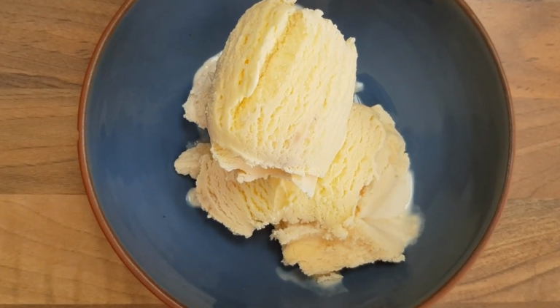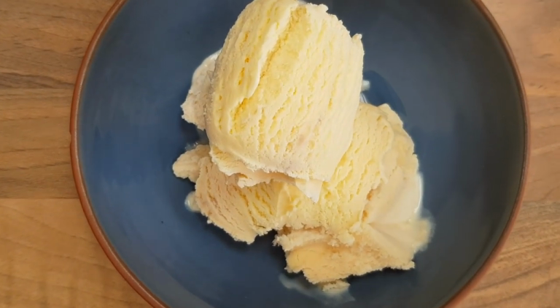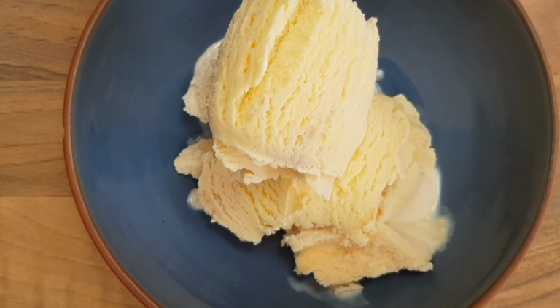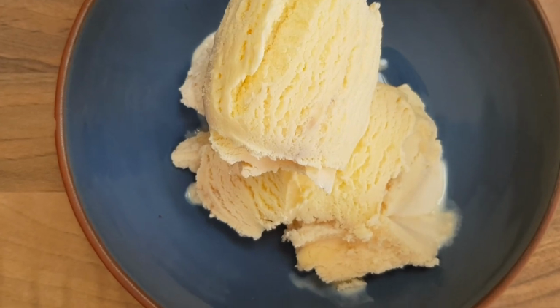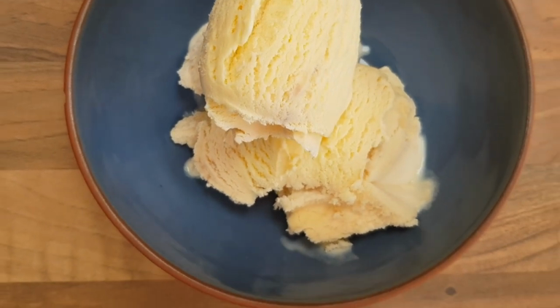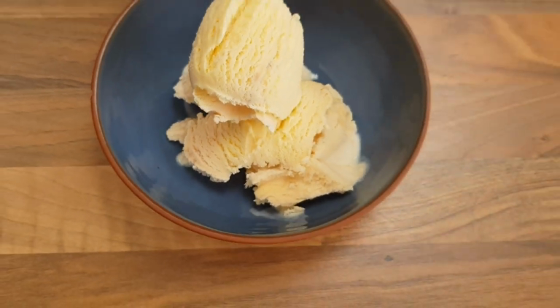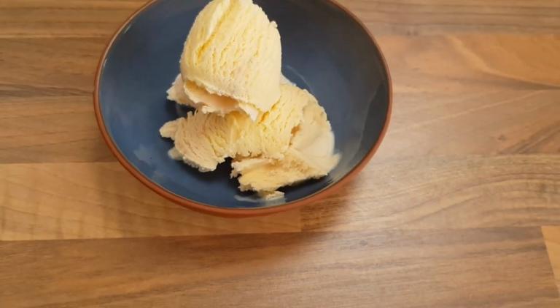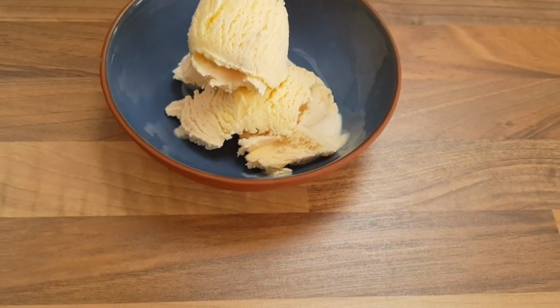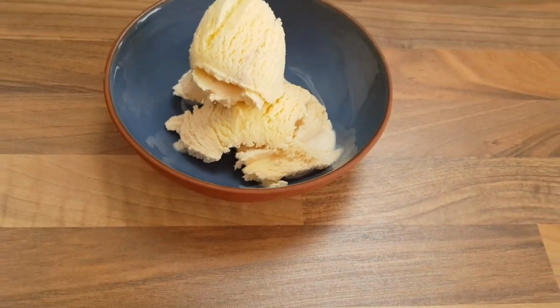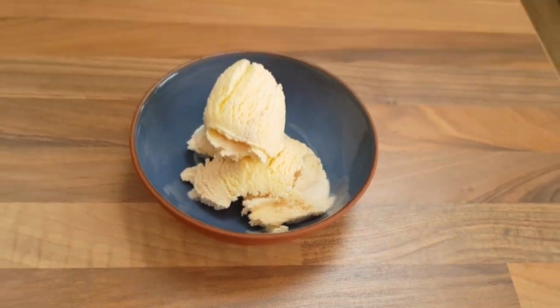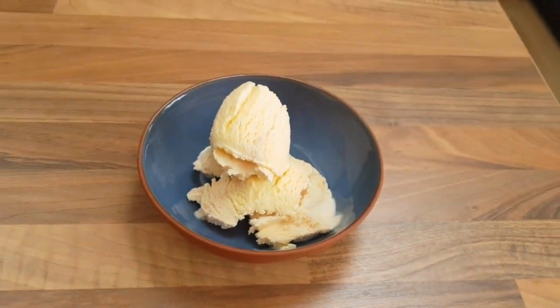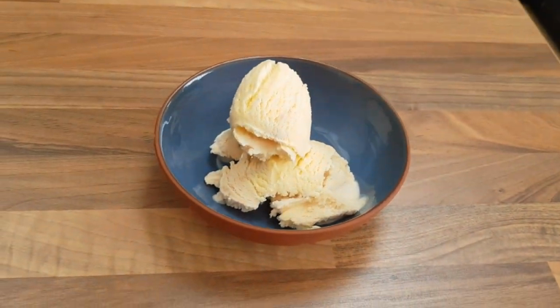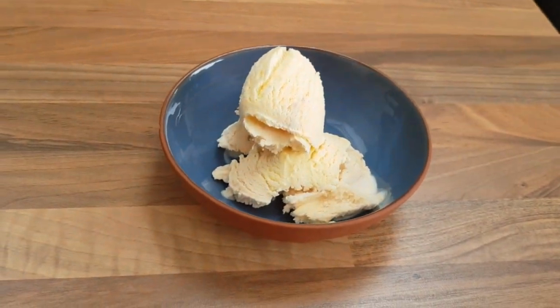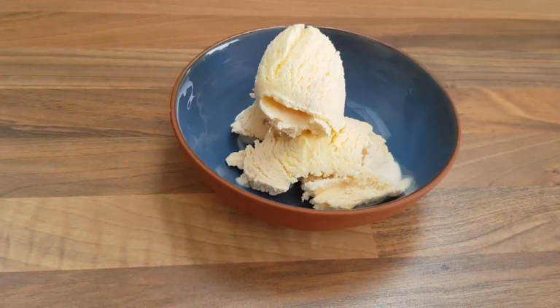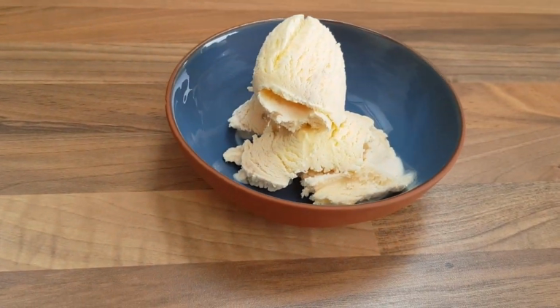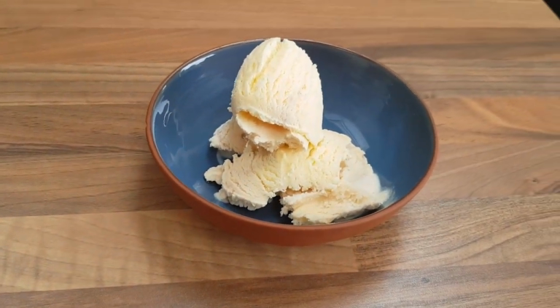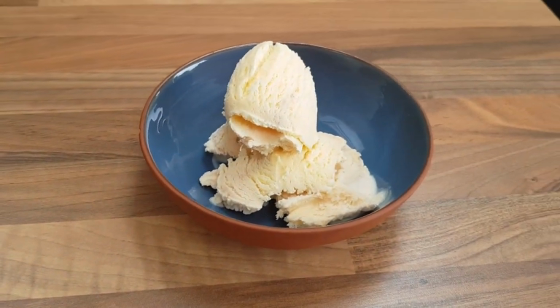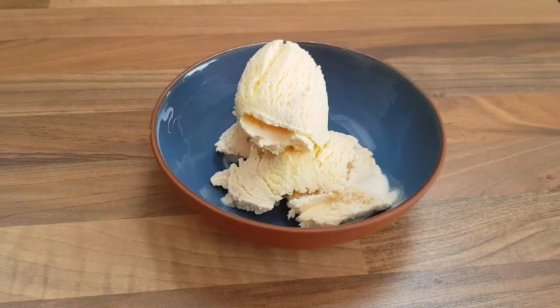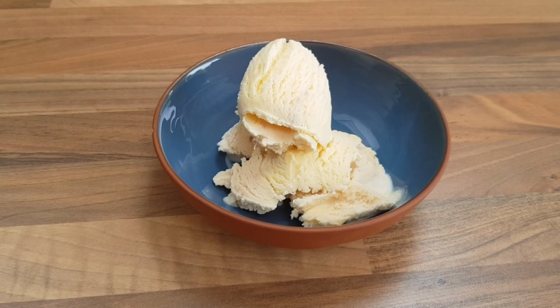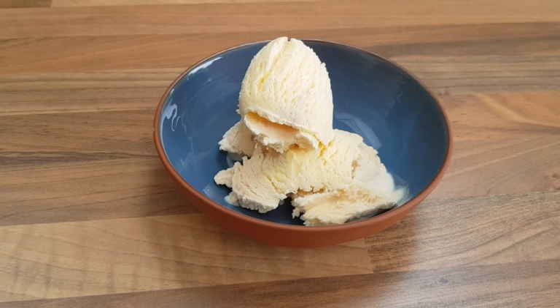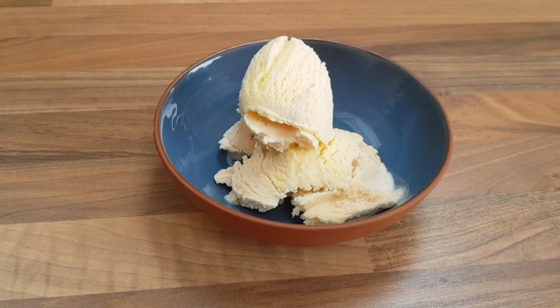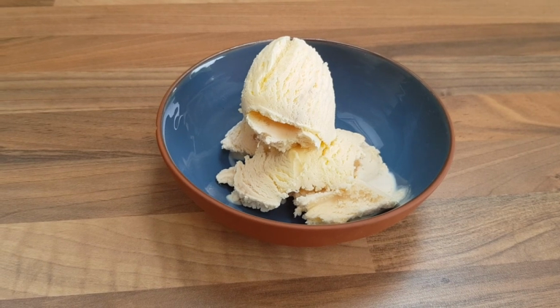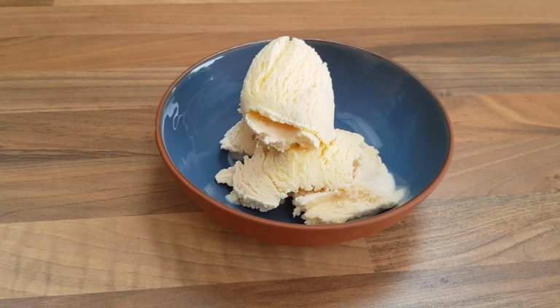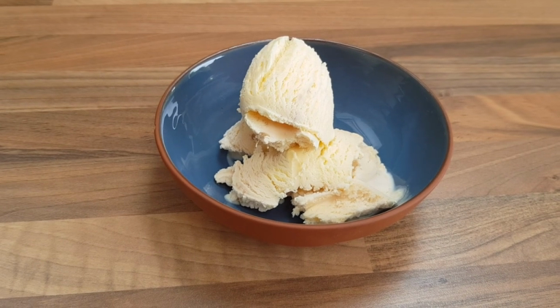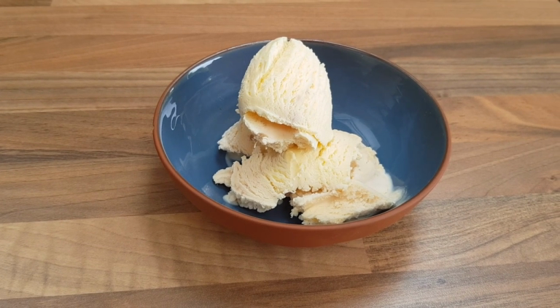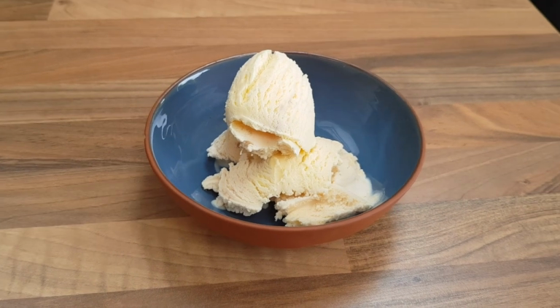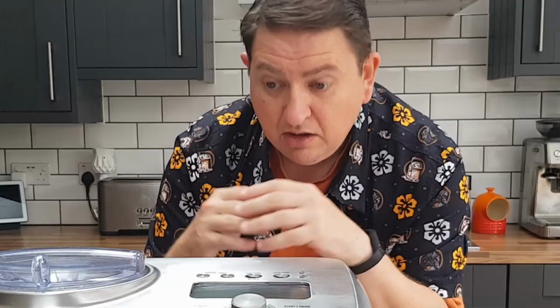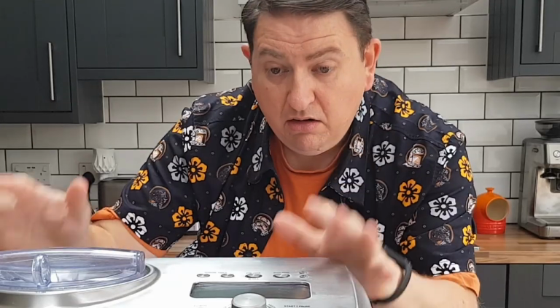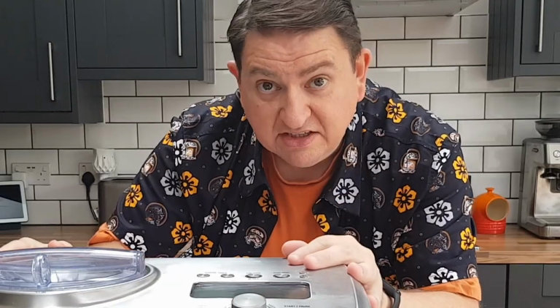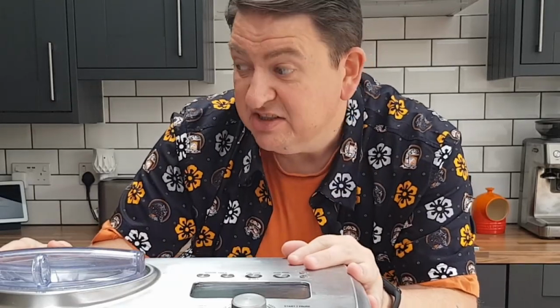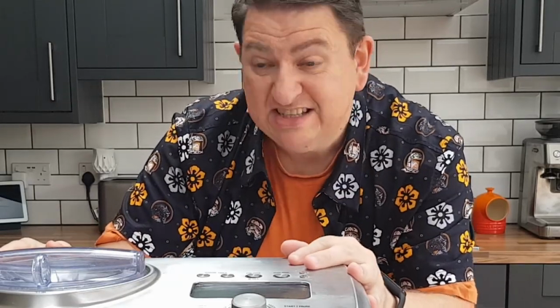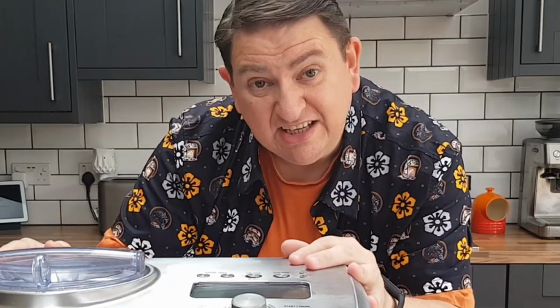It's the speed at which it freezes that makes it so delicious. The speed means that ice crystals don't form, and that's what can create that crunchy, gritty texture in ice creams. I've had this machine for seven years and I love it.